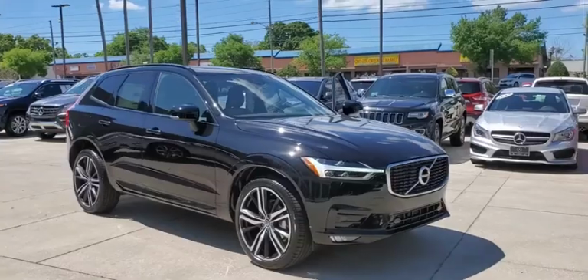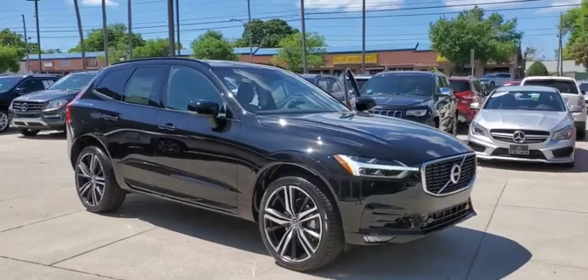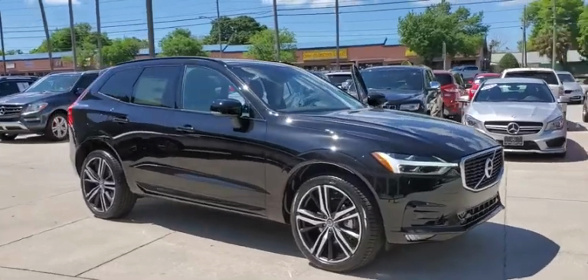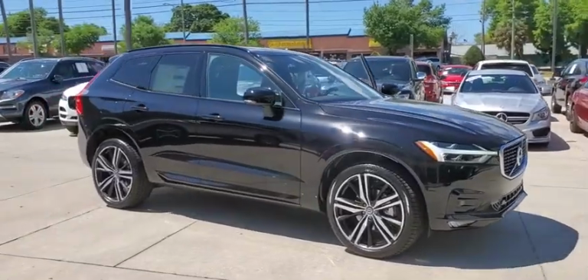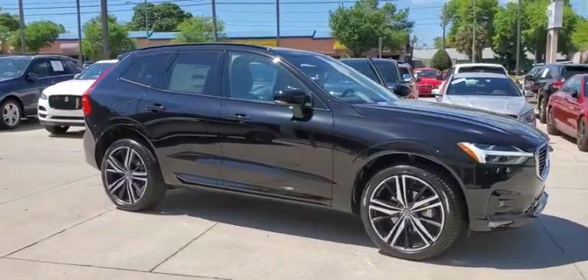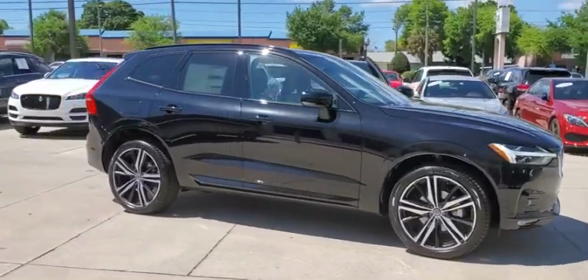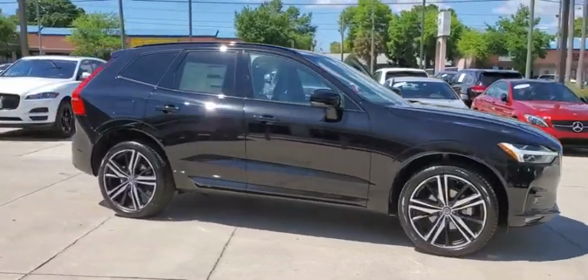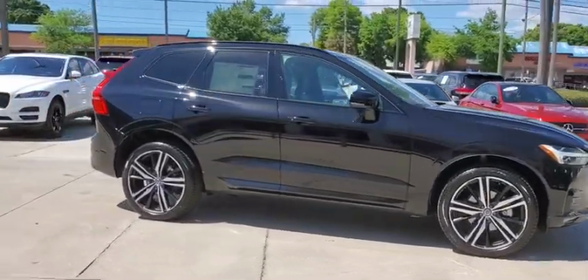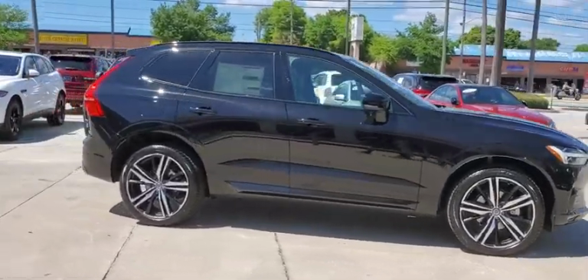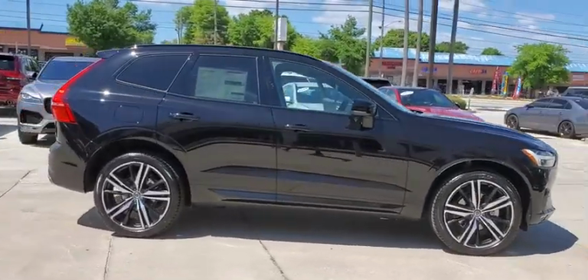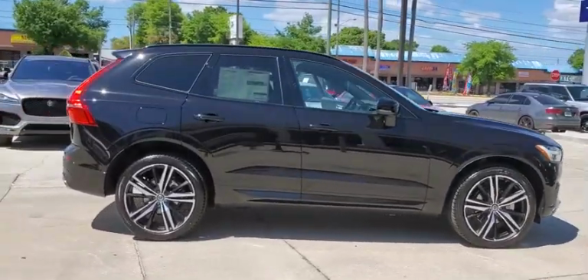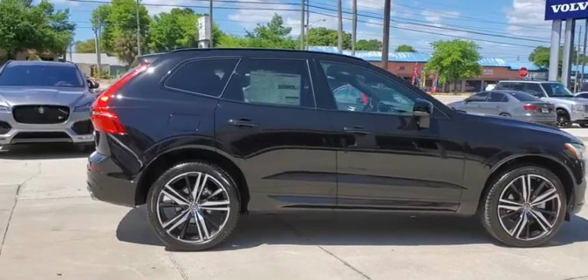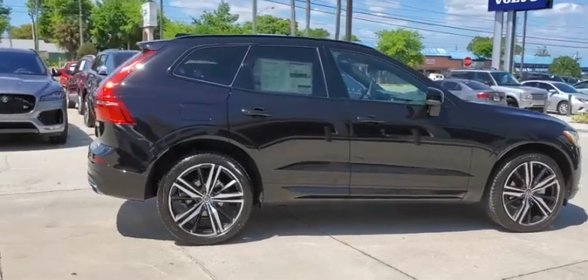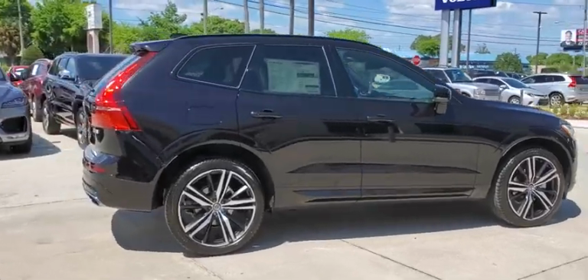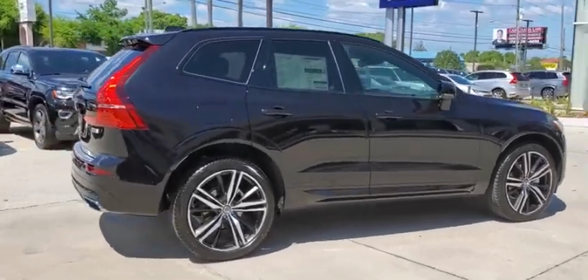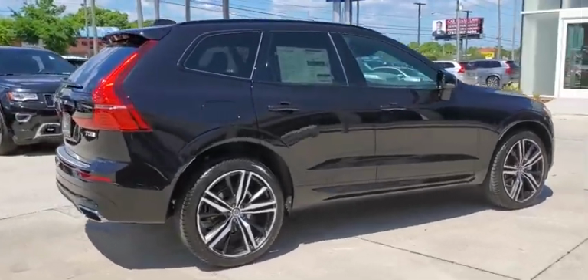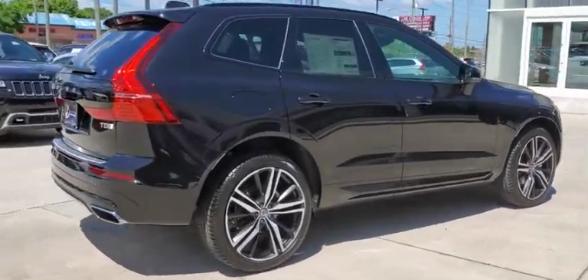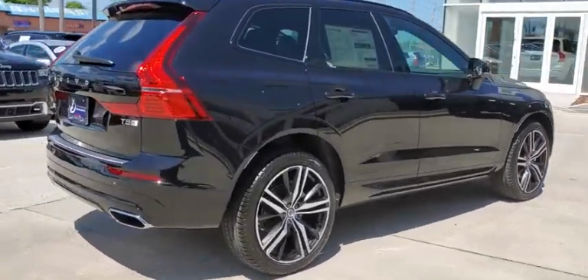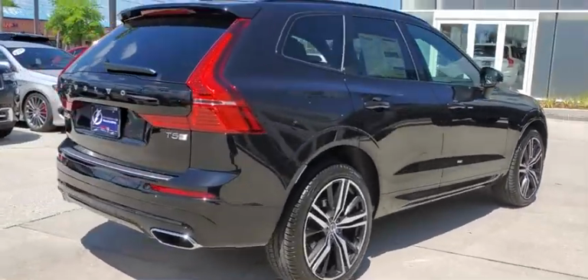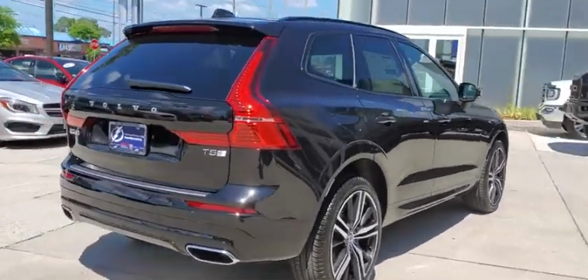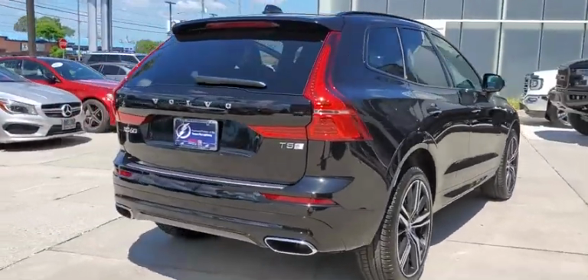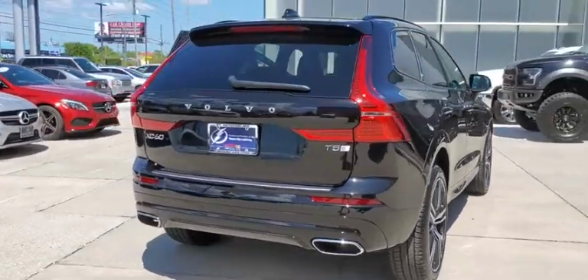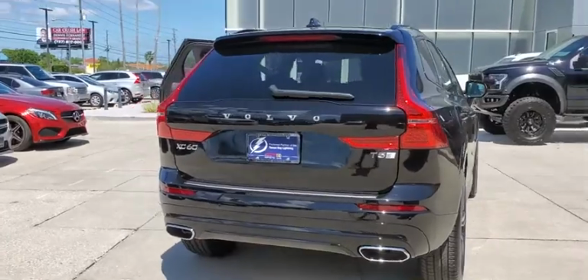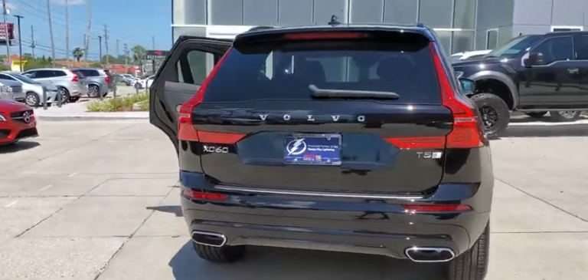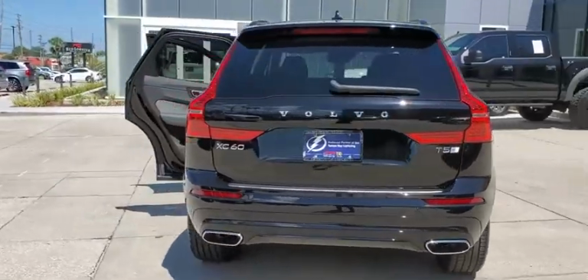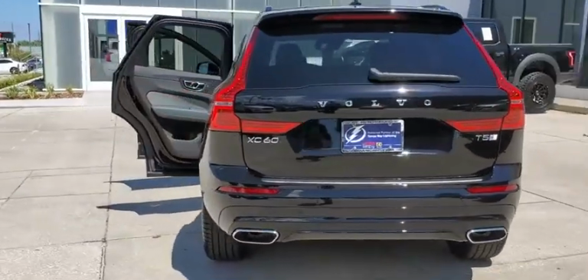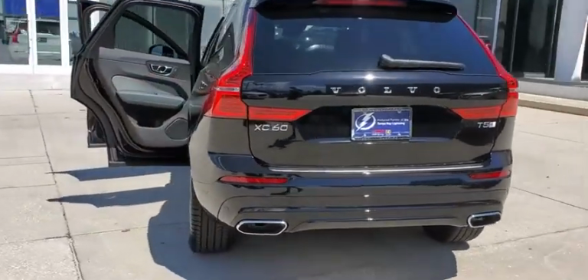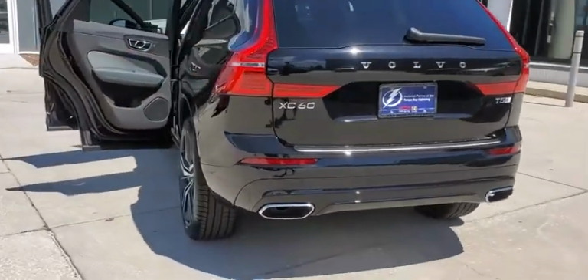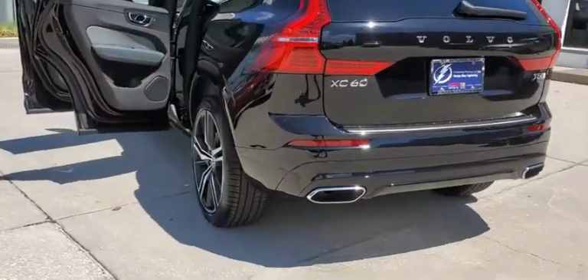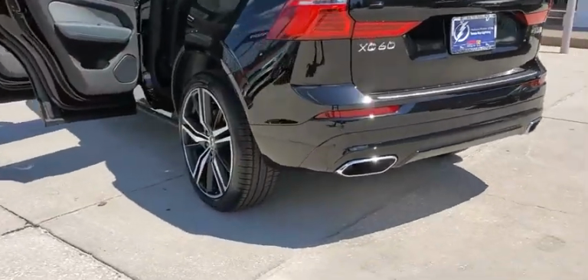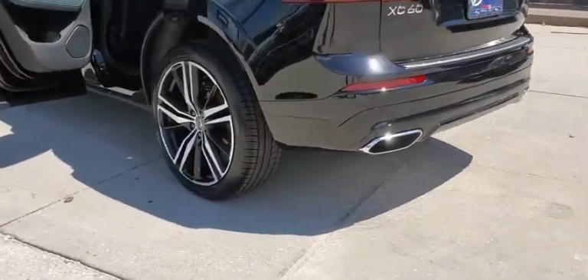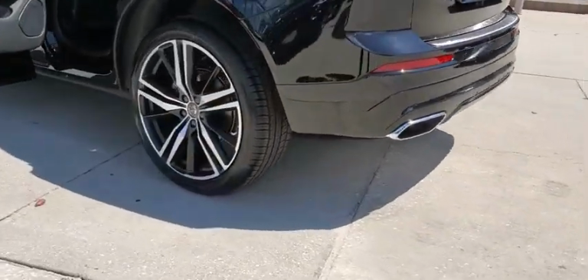We are pleased to show you the 2020 Volvo XC60. From sidewalks to pathways in the blink of an eye, the XC60 was named a Consumer's Digest Best Buy in the Cars, Pickups, Minivans, SUVs, and Hybrids categories.